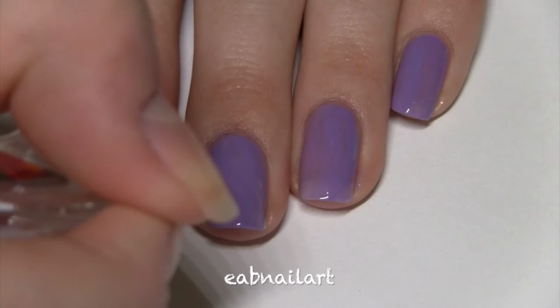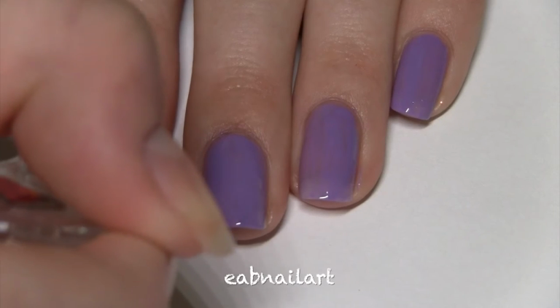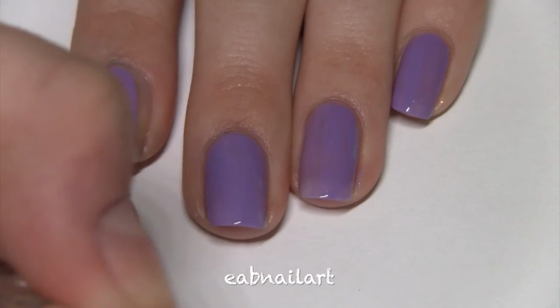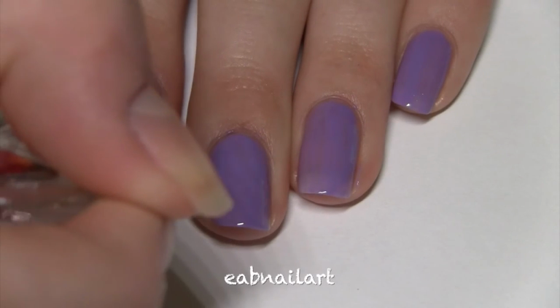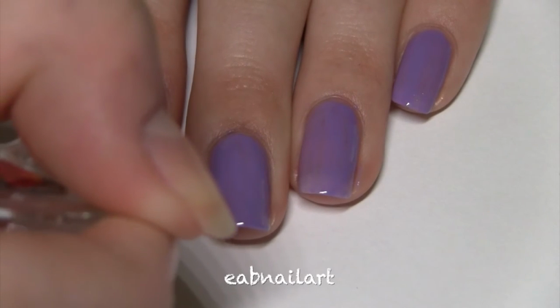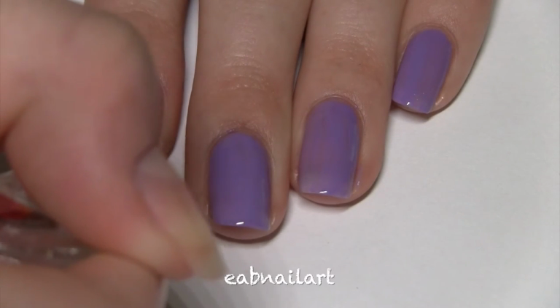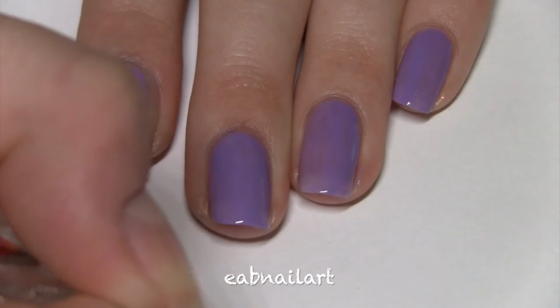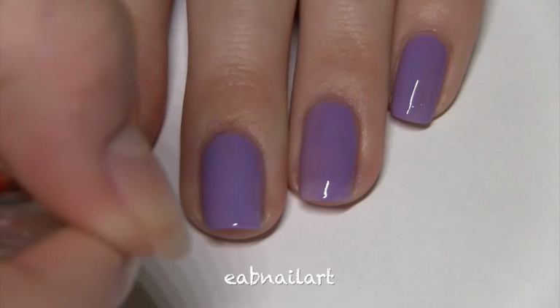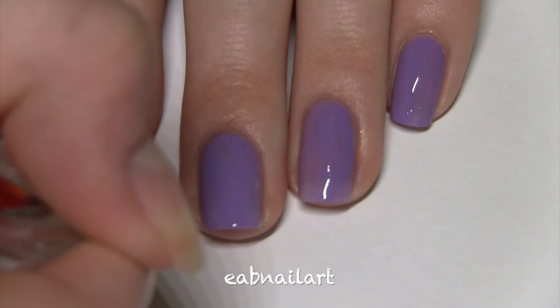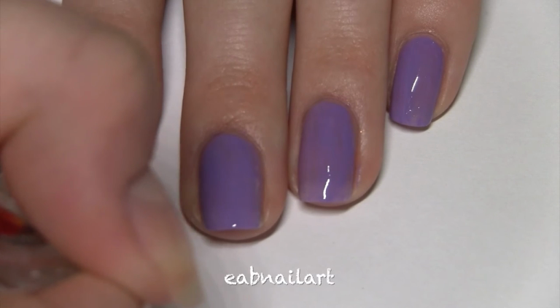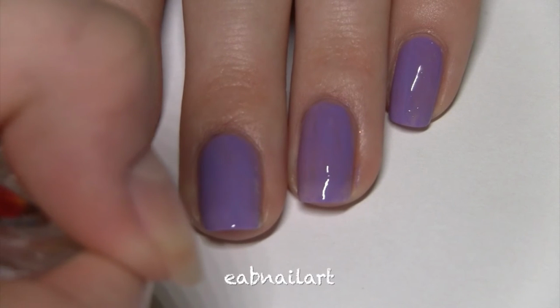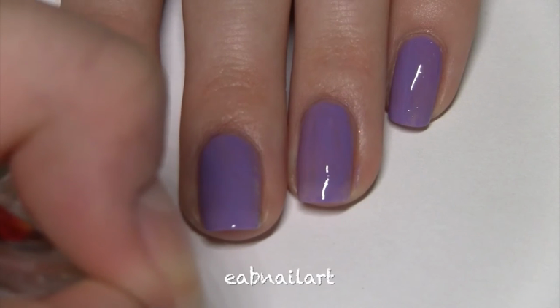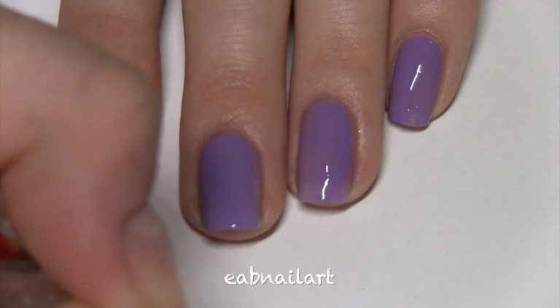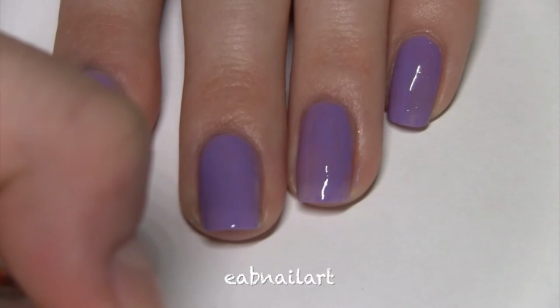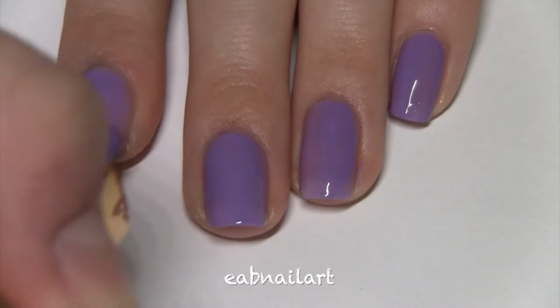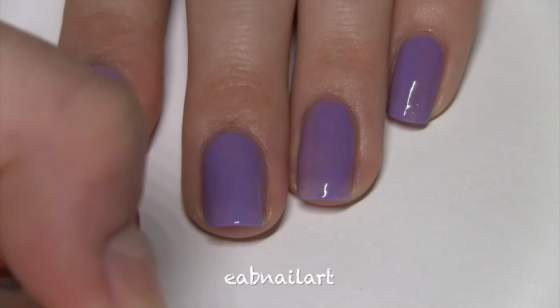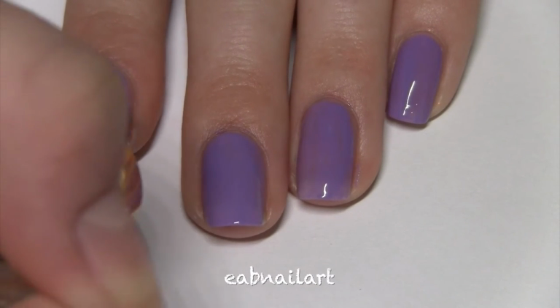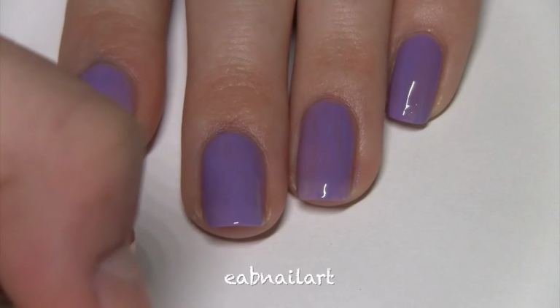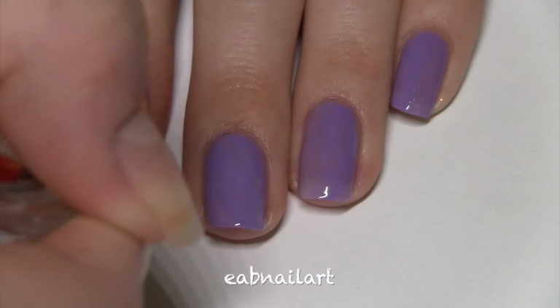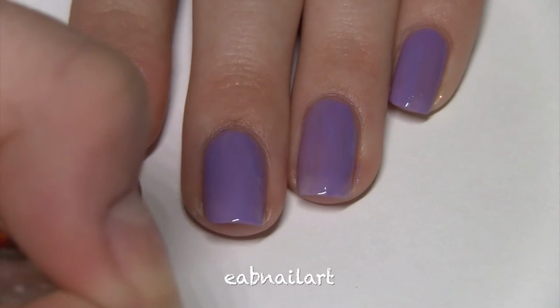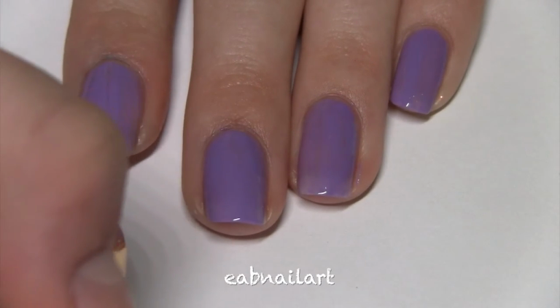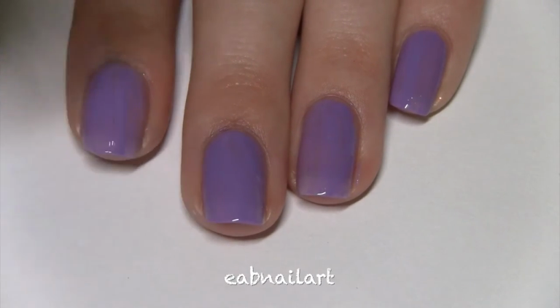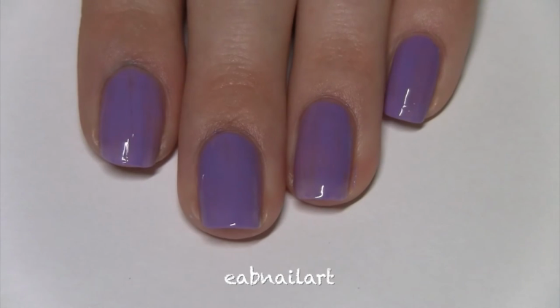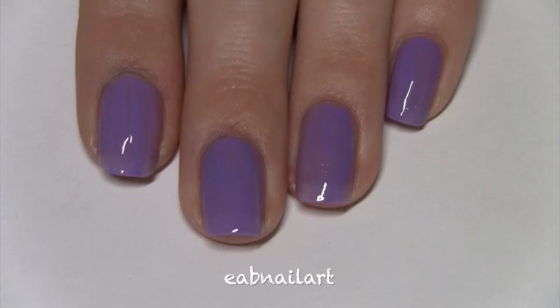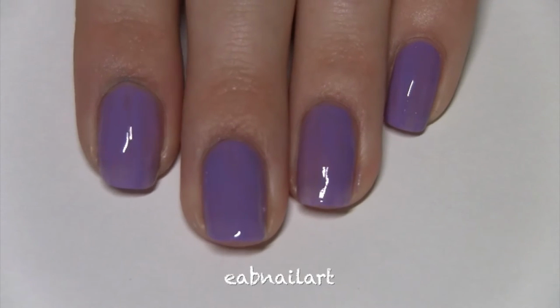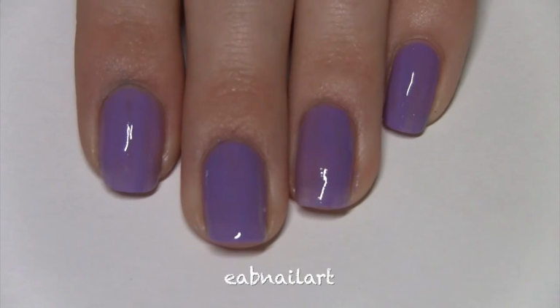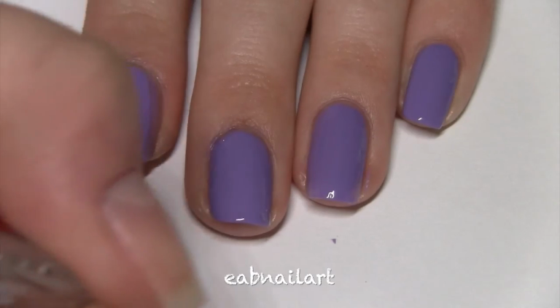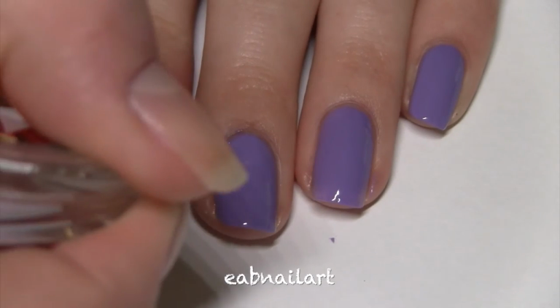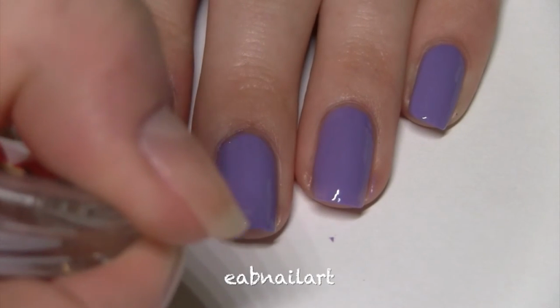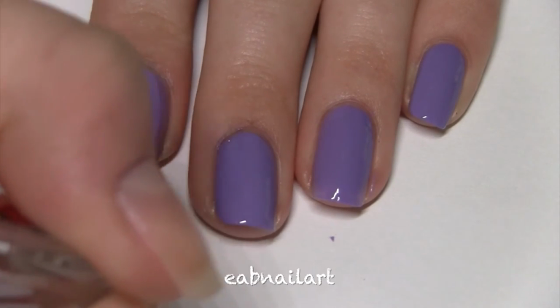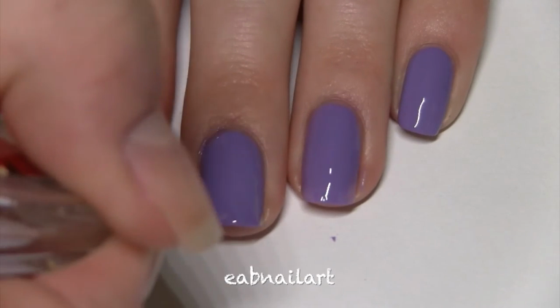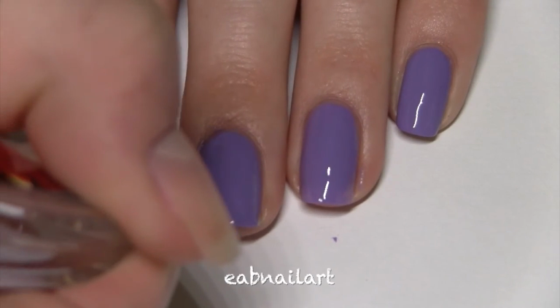This color is called Girls Club. It's a nice lavender polish. There's not much else I can say about this brand because the polishes are very consistent in formula and opaqueness, dry time, shine, and all that.